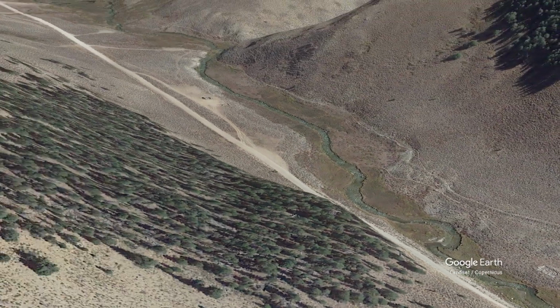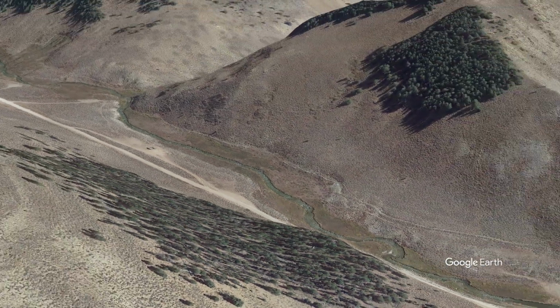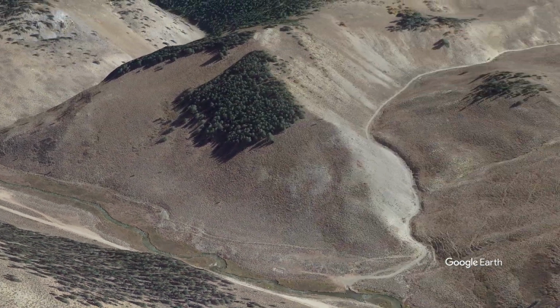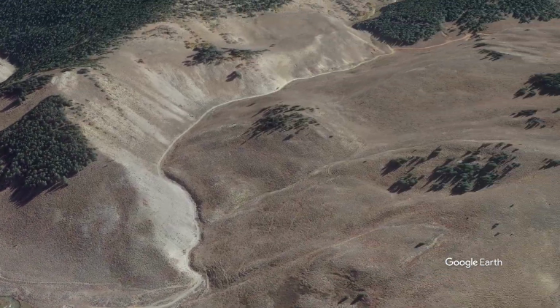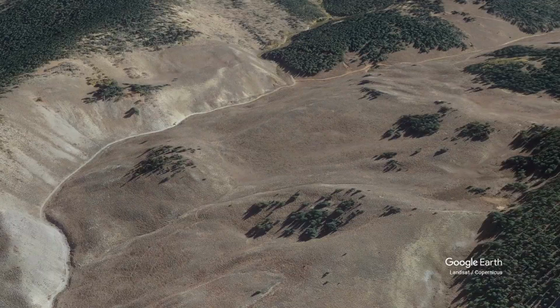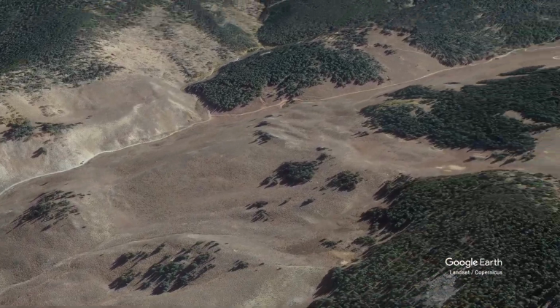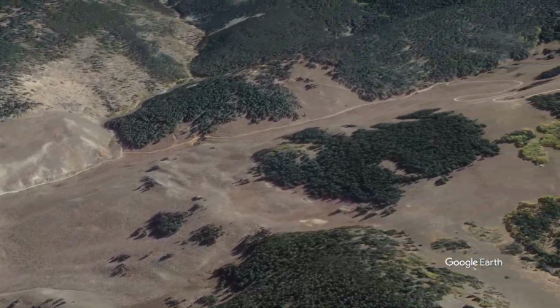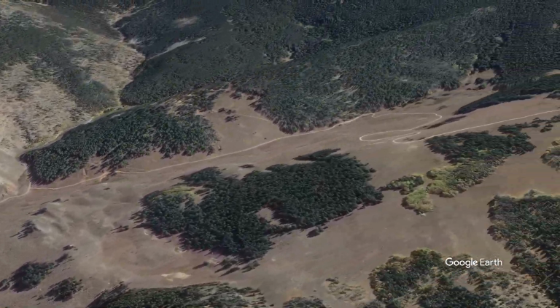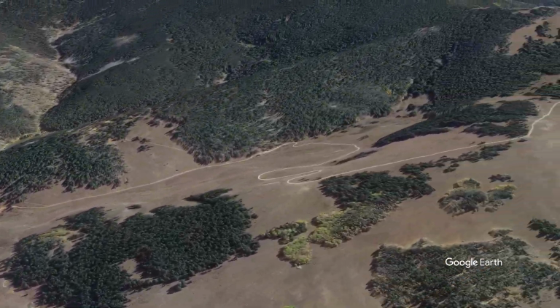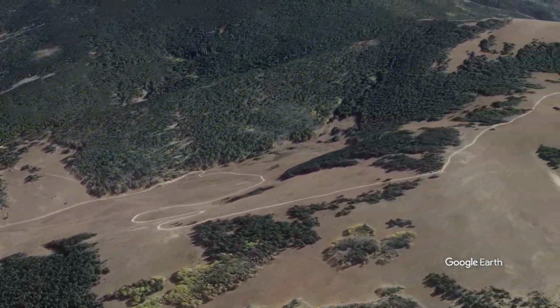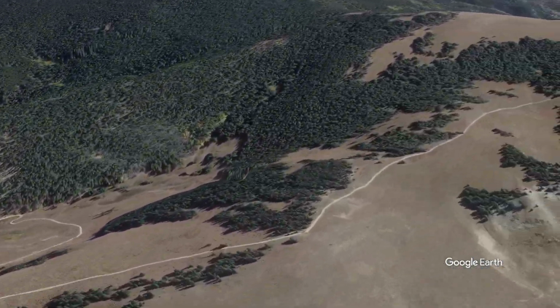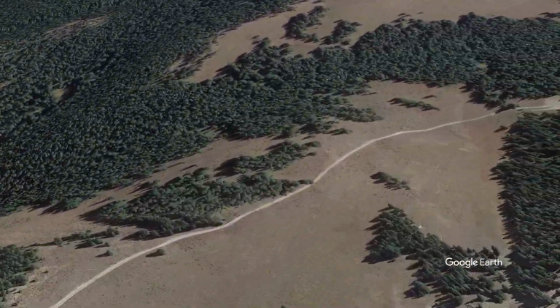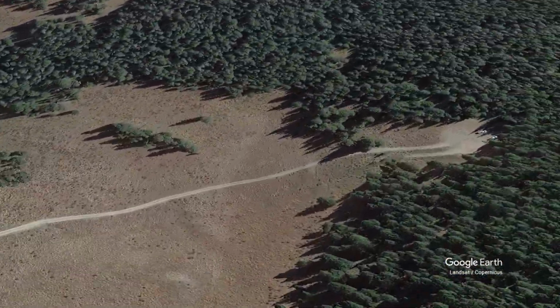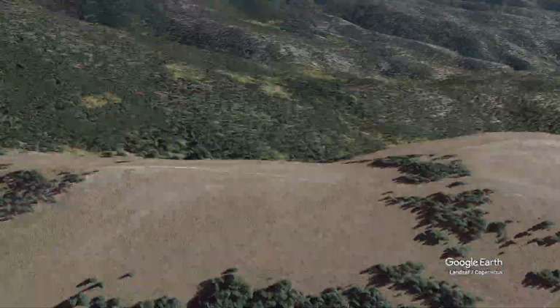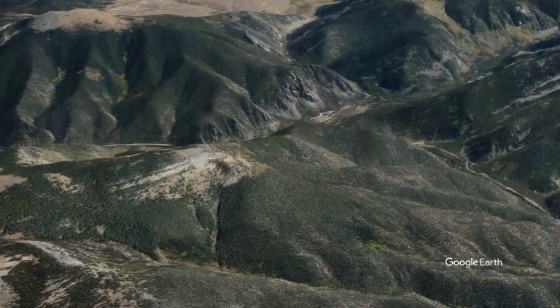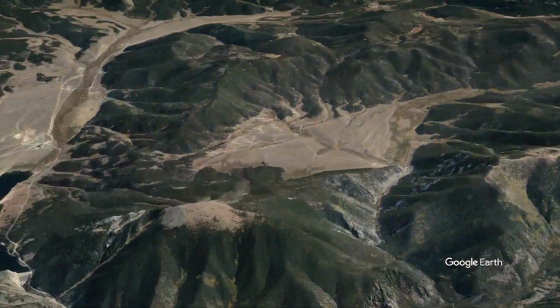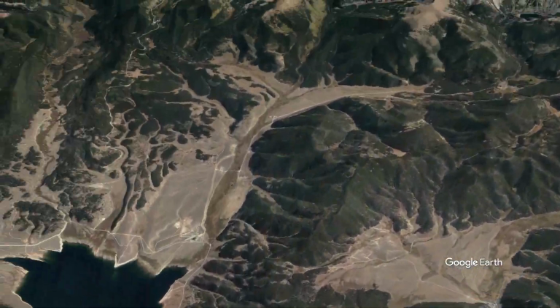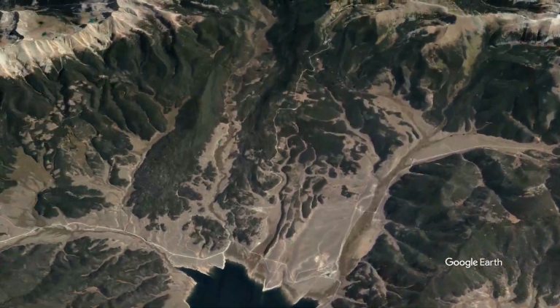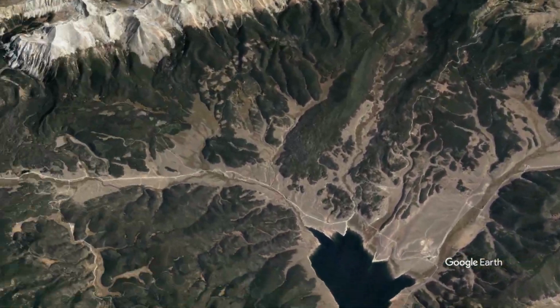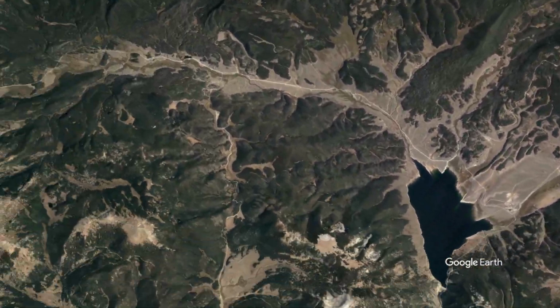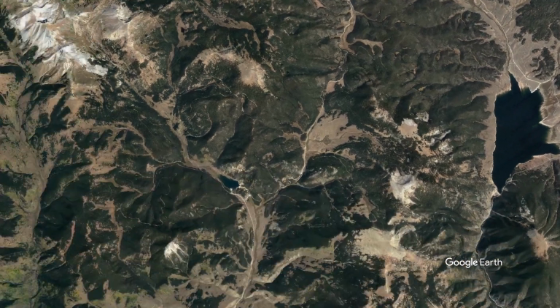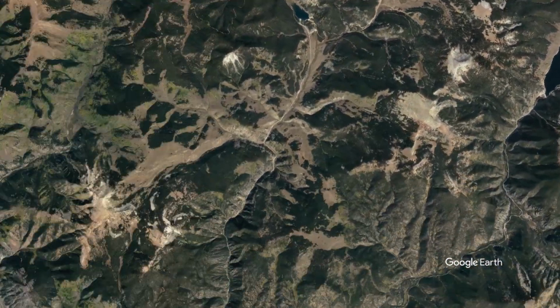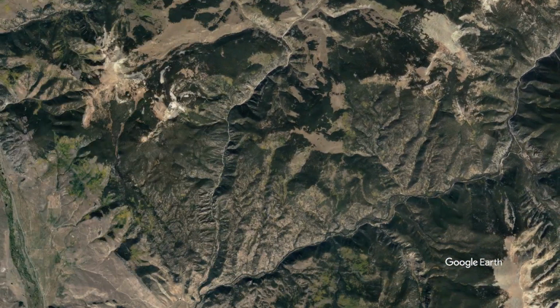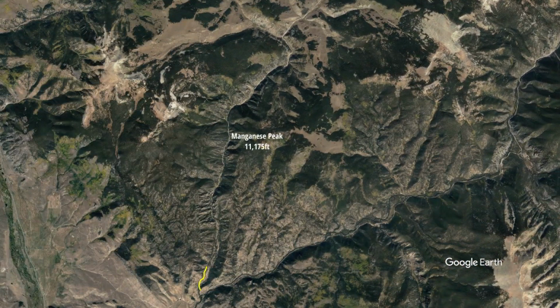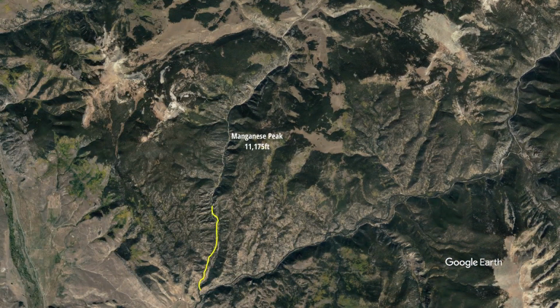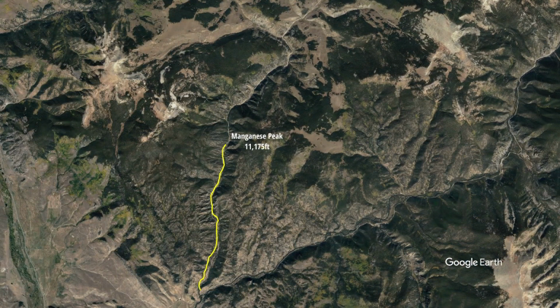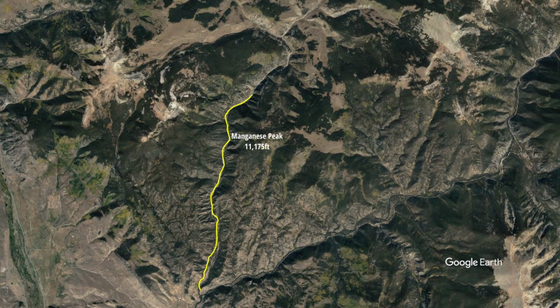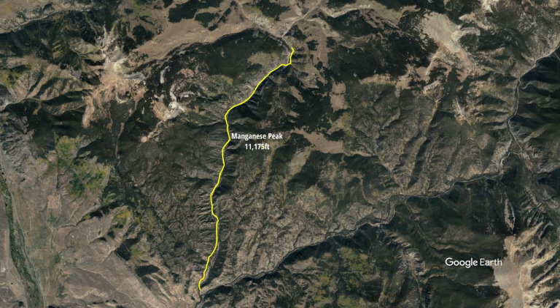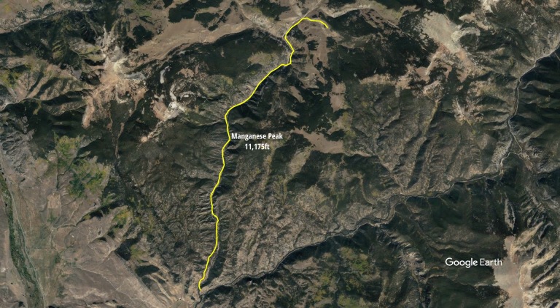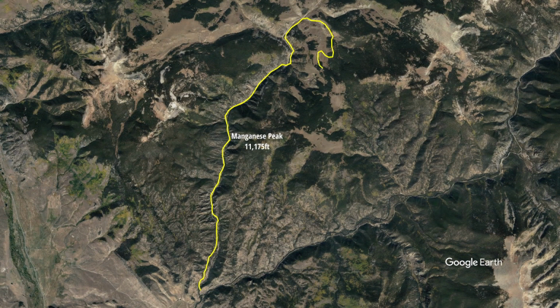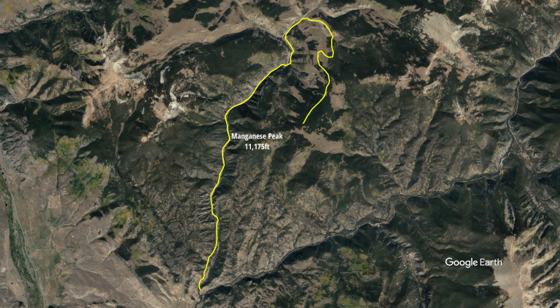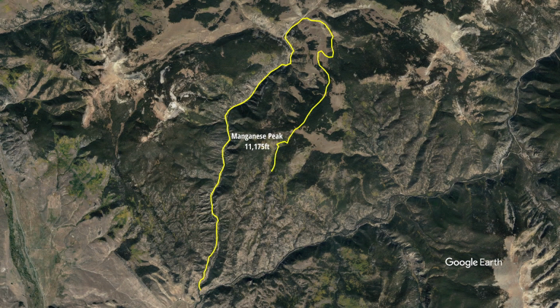Dr. Gulch Road has some very steep switchbacks which will put your legs and lungs to the test at almost 11,000 feet. In all we covered 19 miles, and all the climbing was worth the descent to follow.